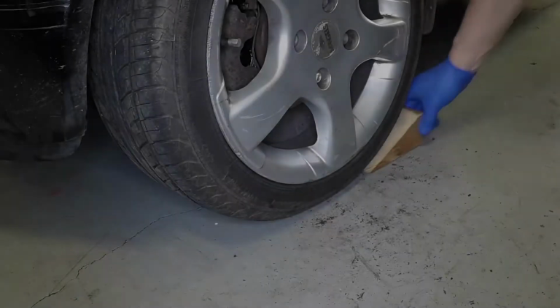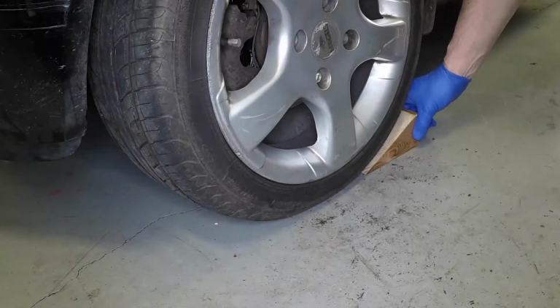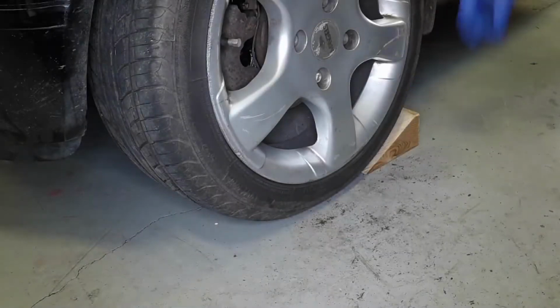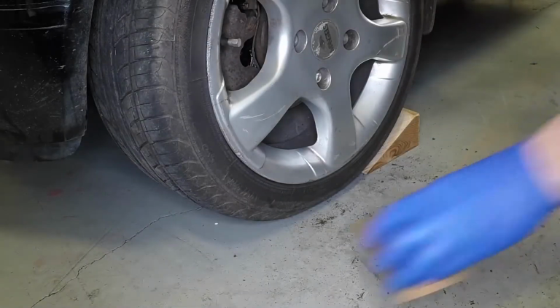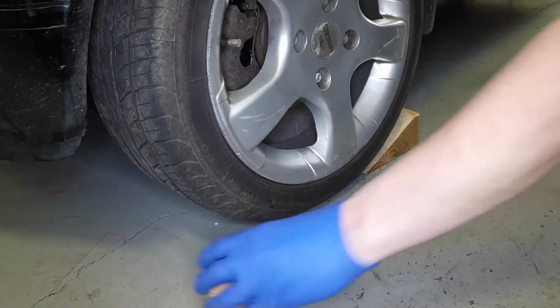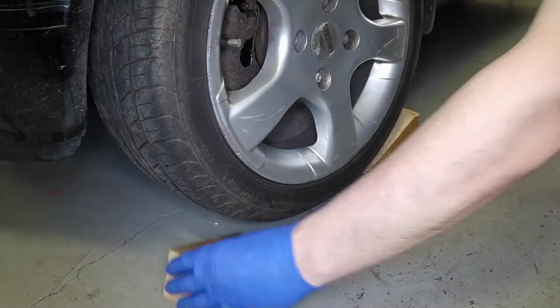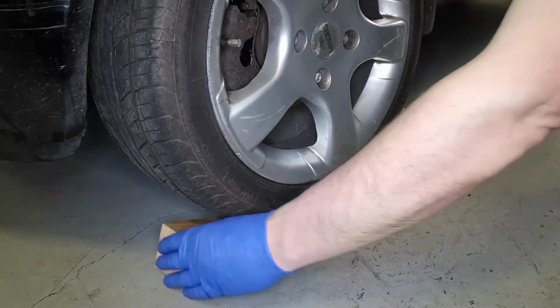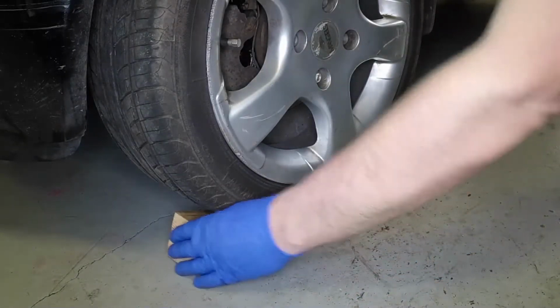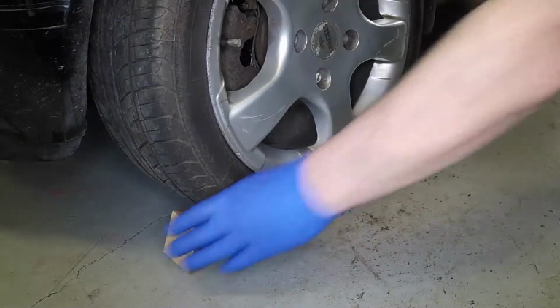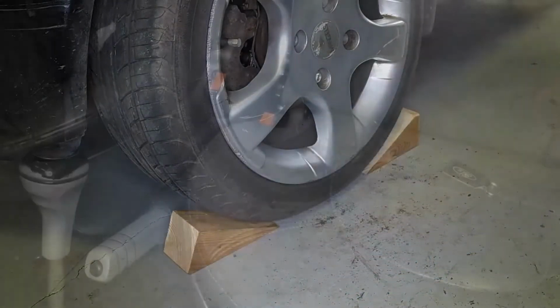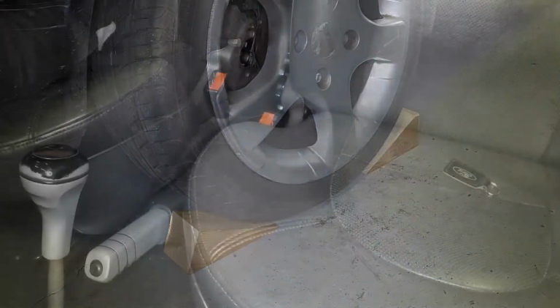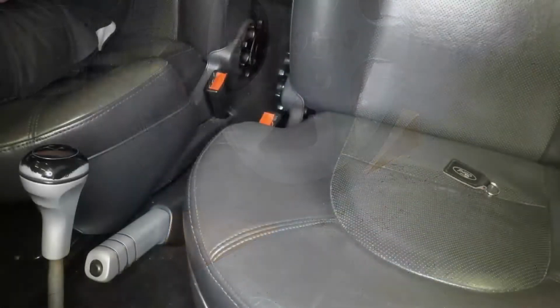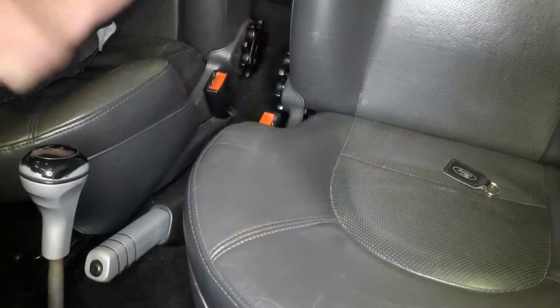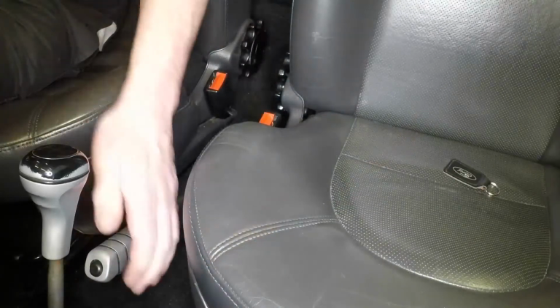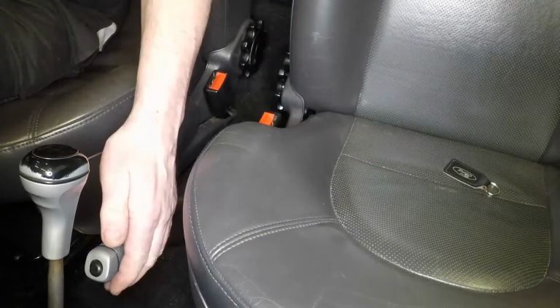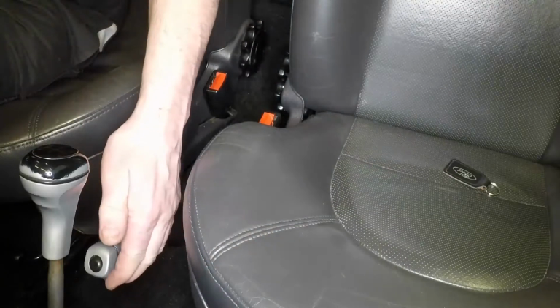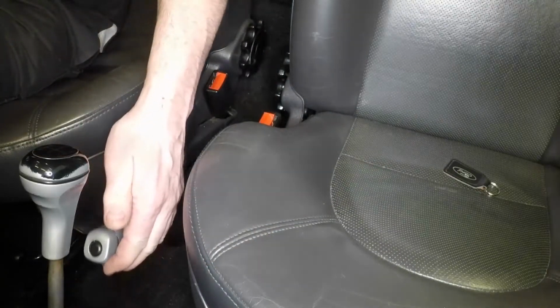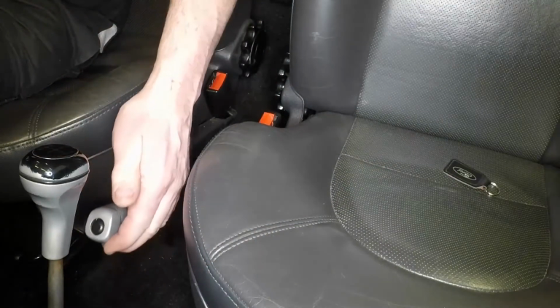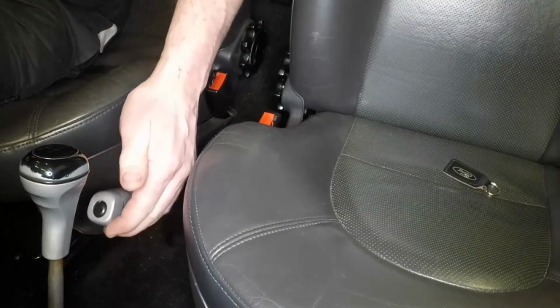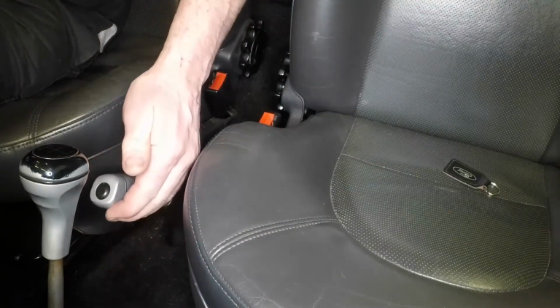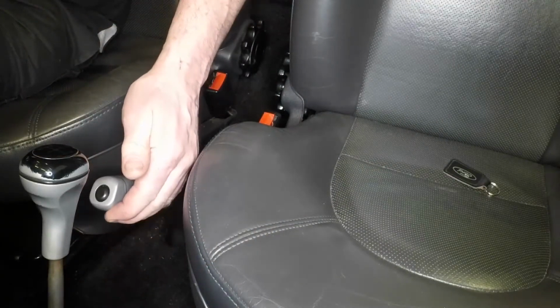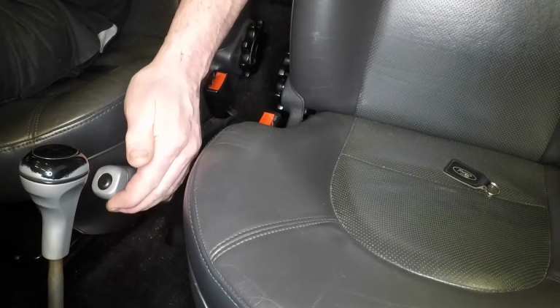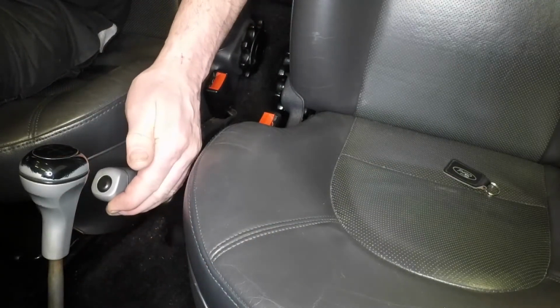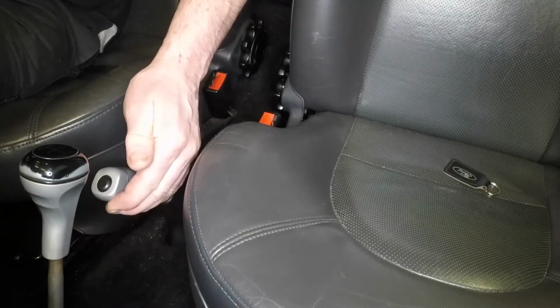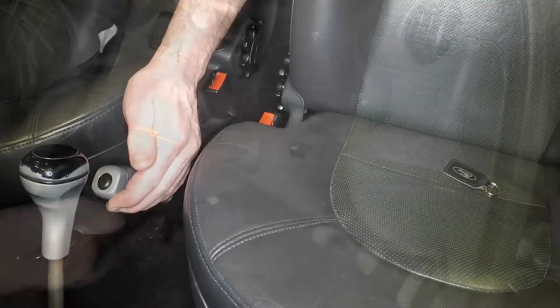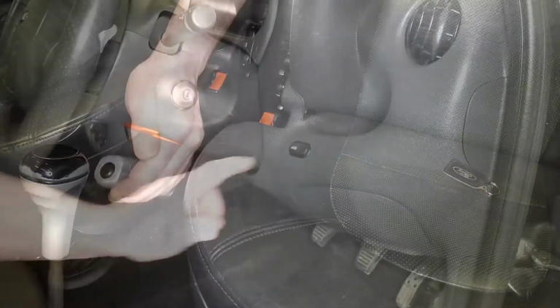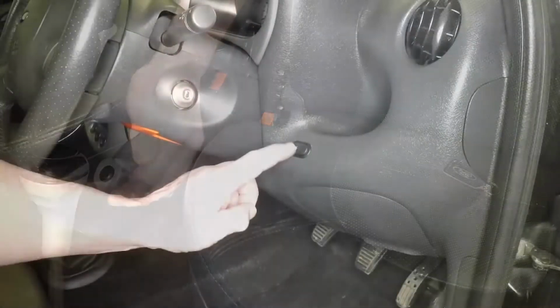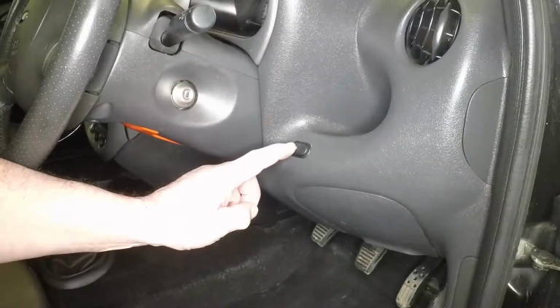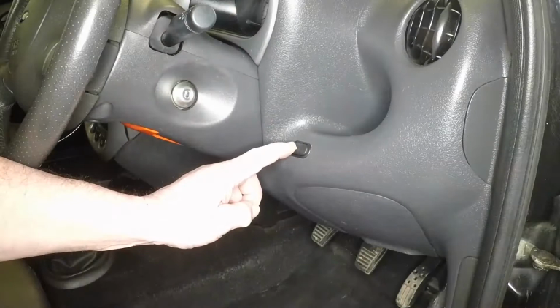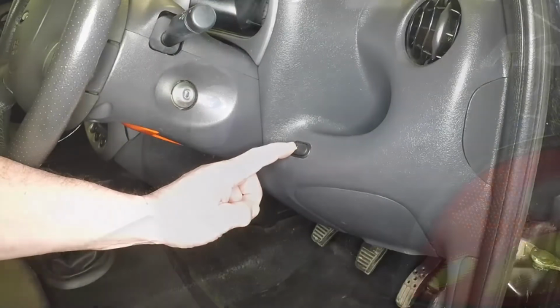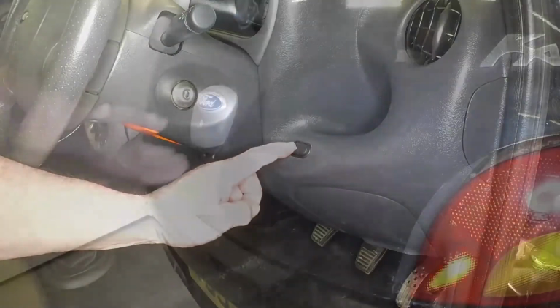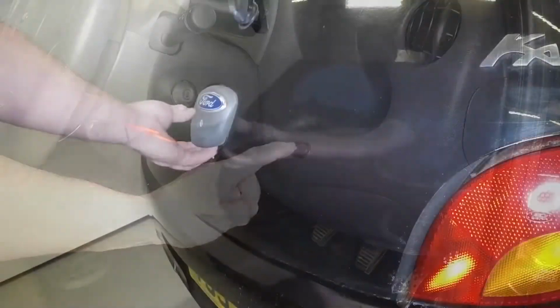Place chocks each side of the wheel diagonally opposite to the one being removed. Ensure the handbrake is fully applied. Open the tailgate.